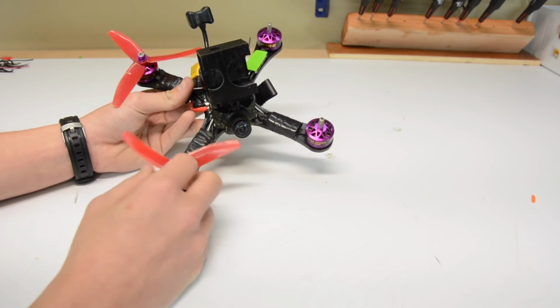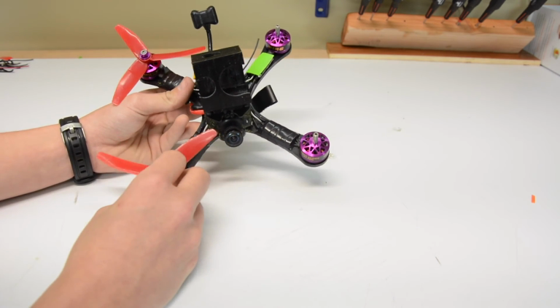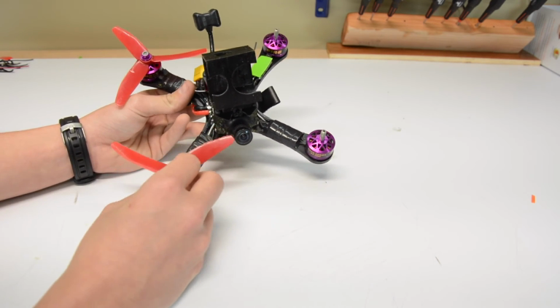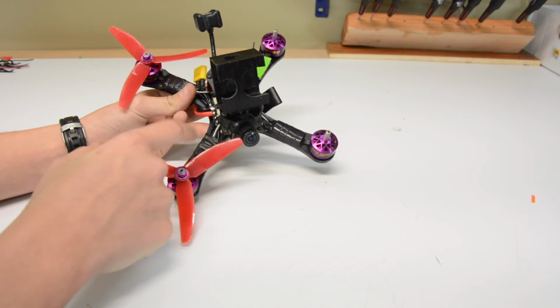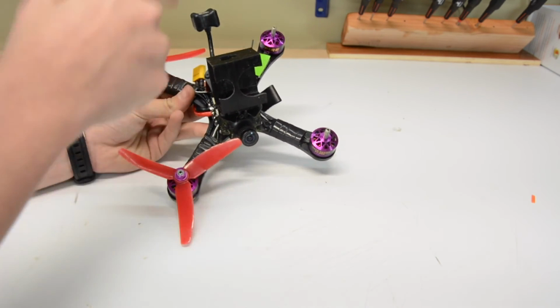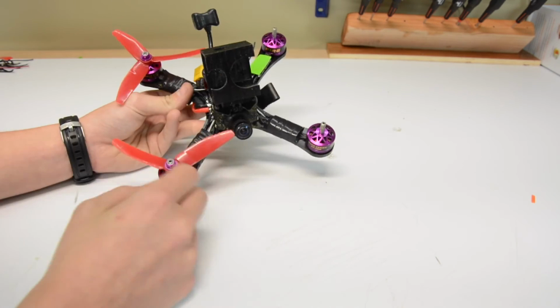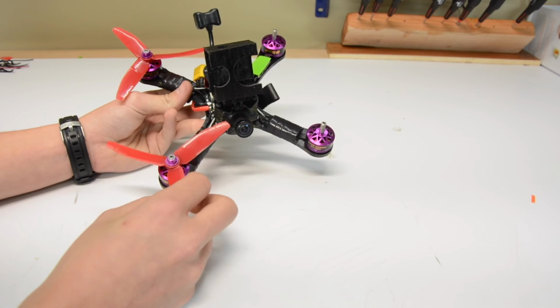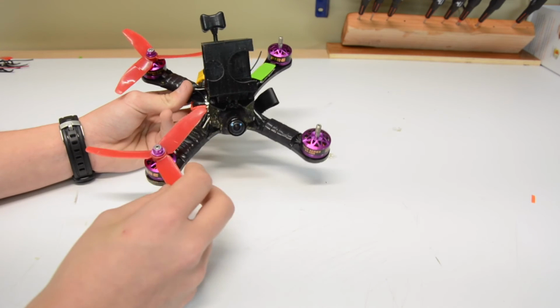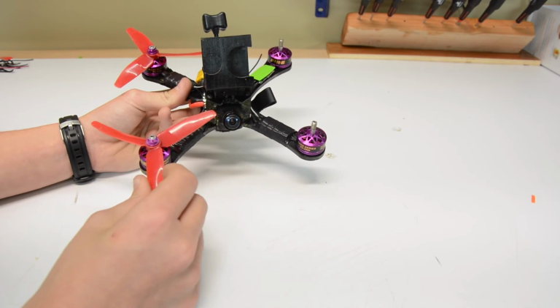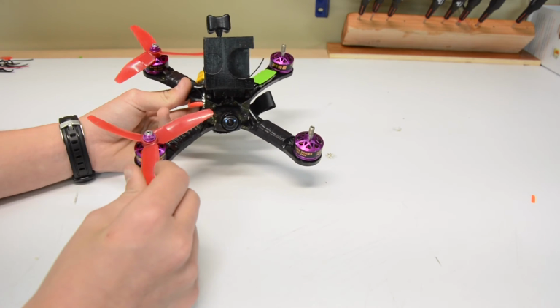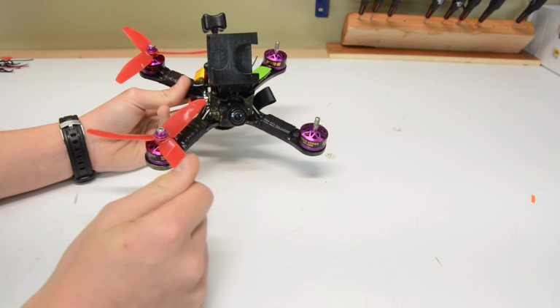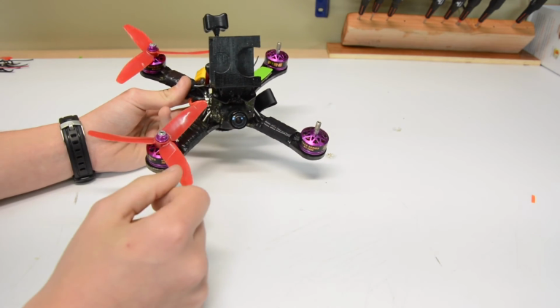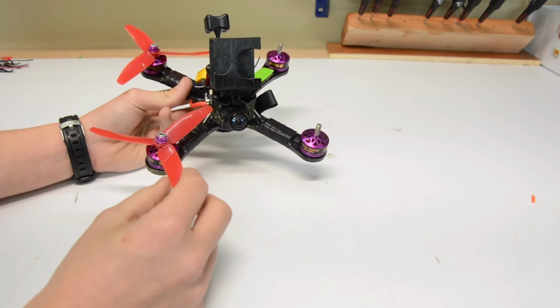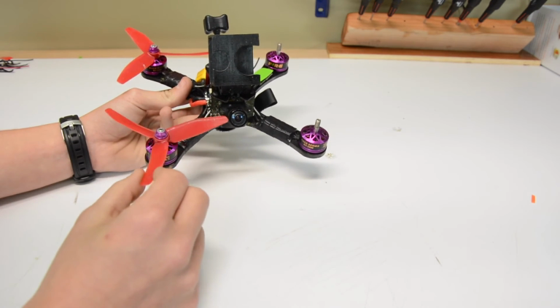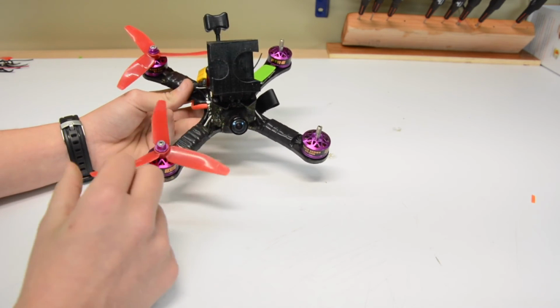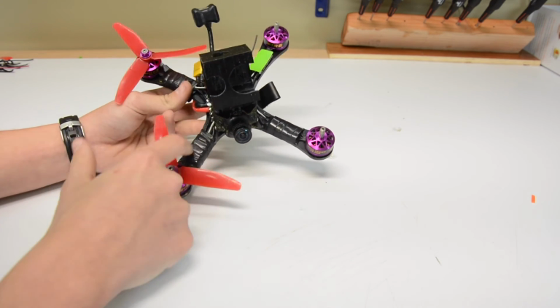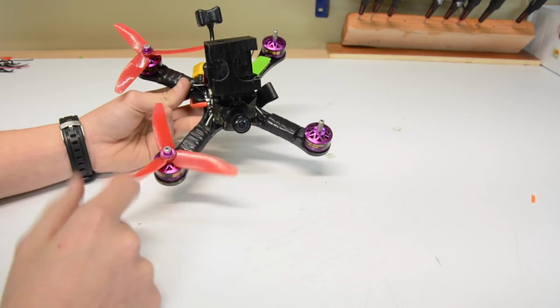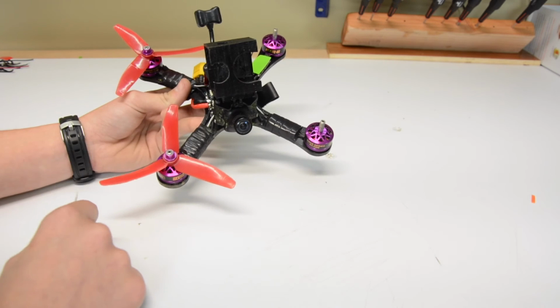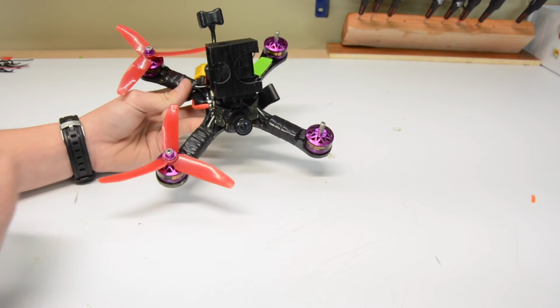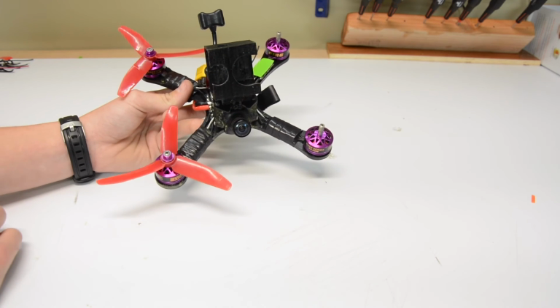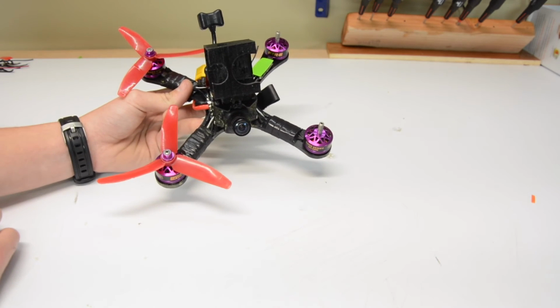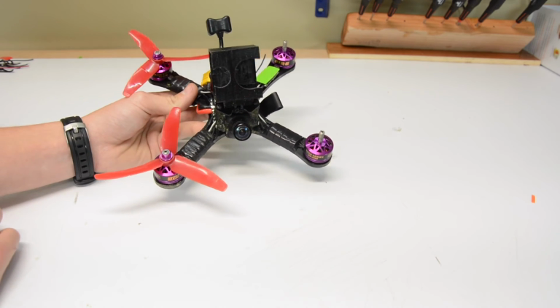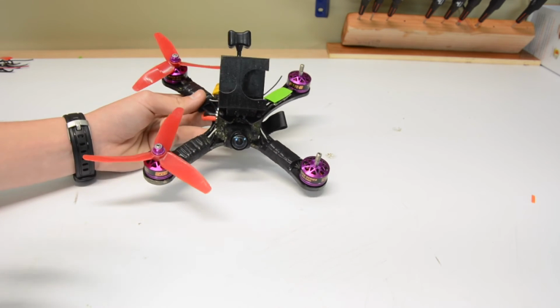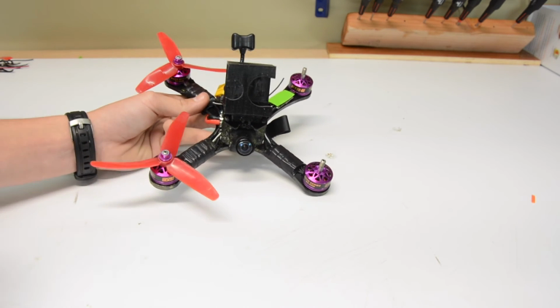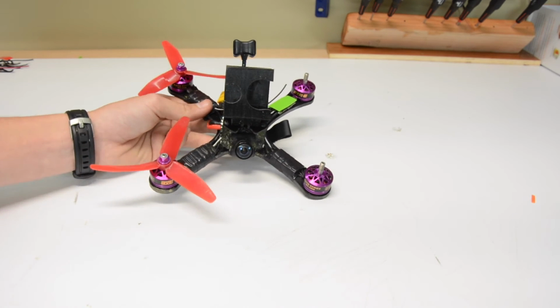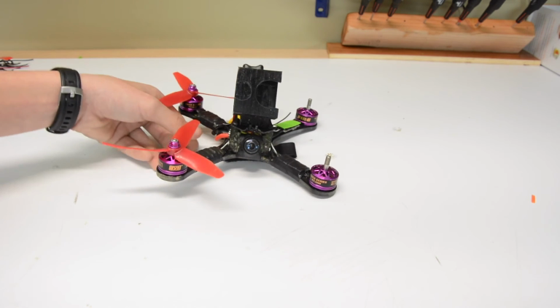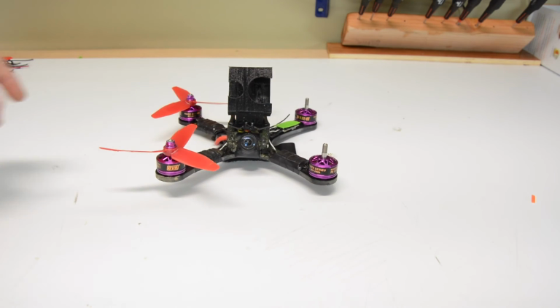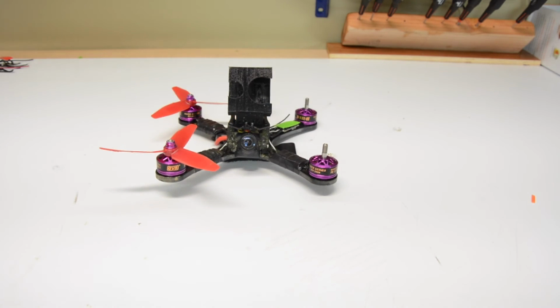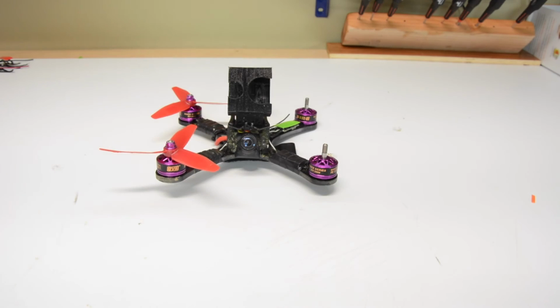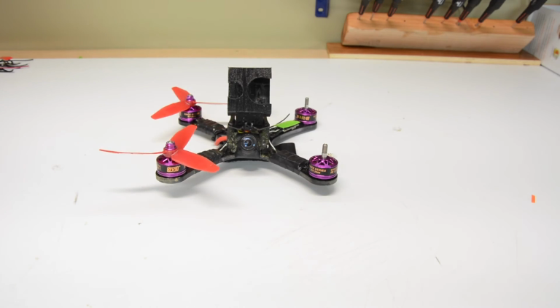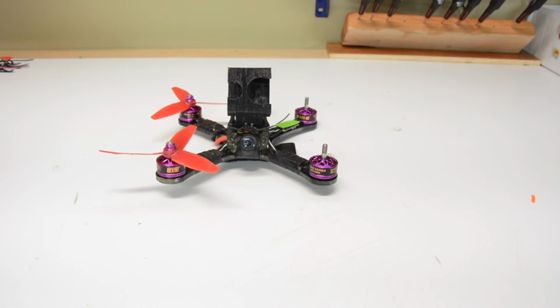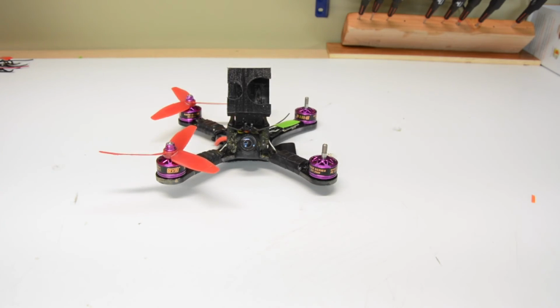Essentially that's it. You can repeat this process for all four of your ESCs and then you should have a pretty decent quad up and running with protection on your ESCs so you won't blow up any more ESCs. I'm going to jump to that and I'll catch you guys as soon as I finish doing the last three.